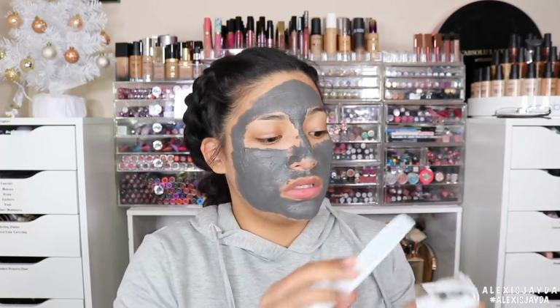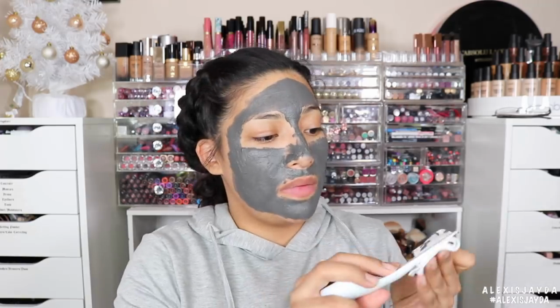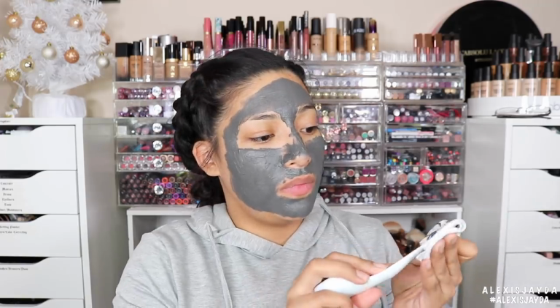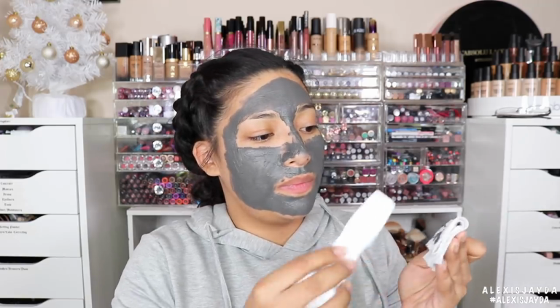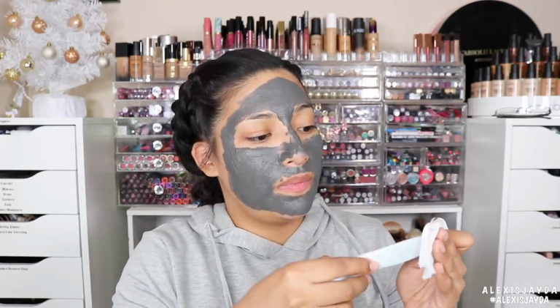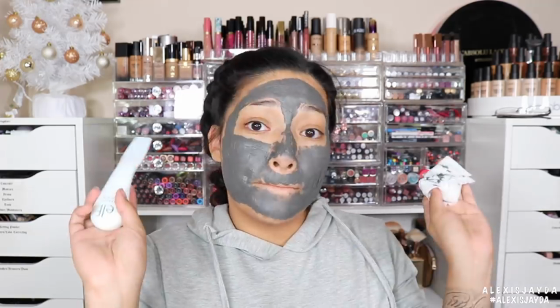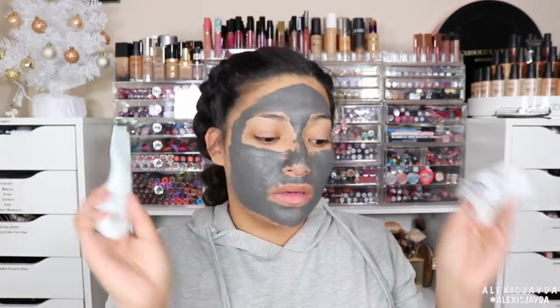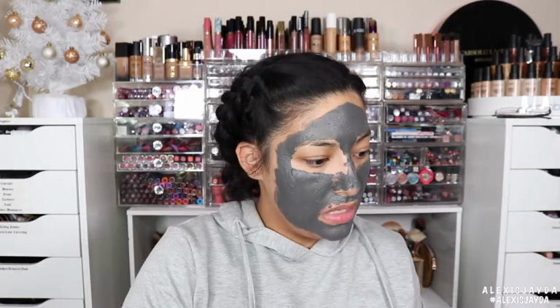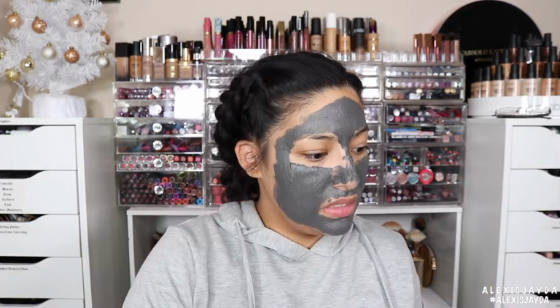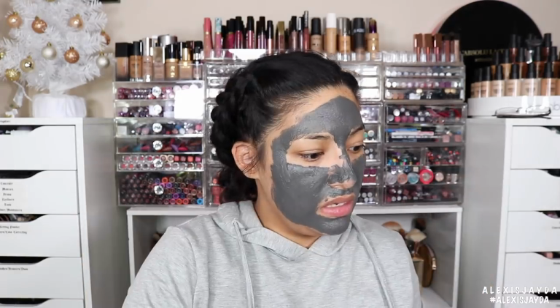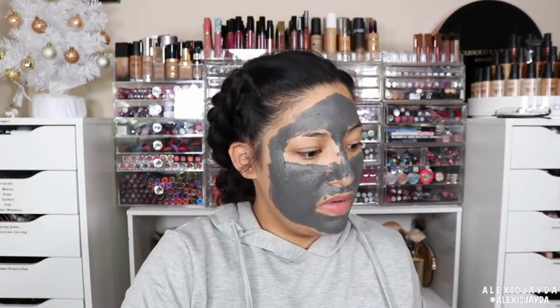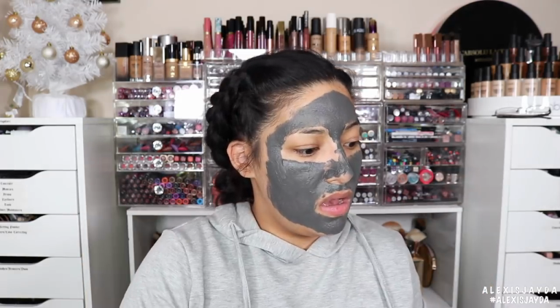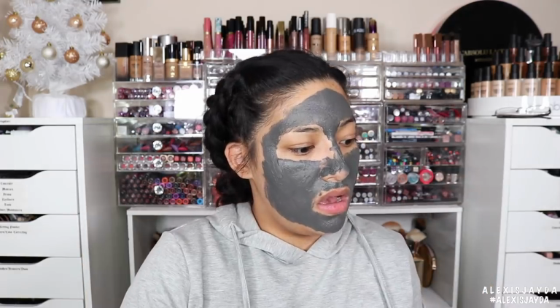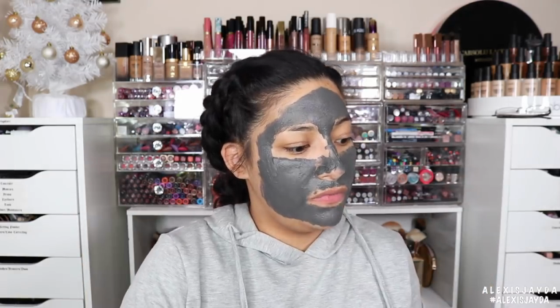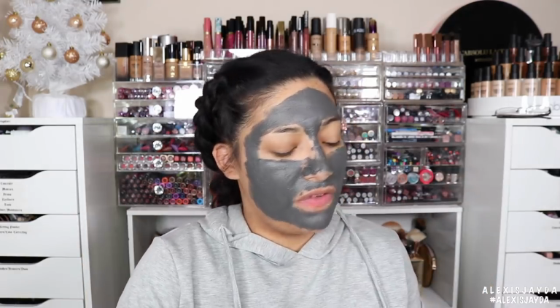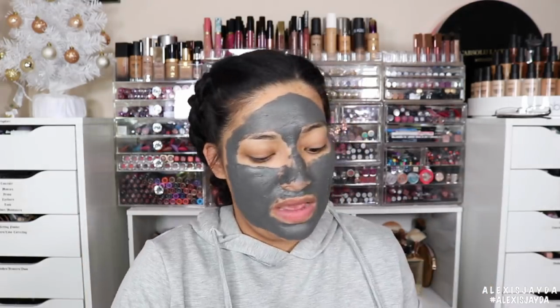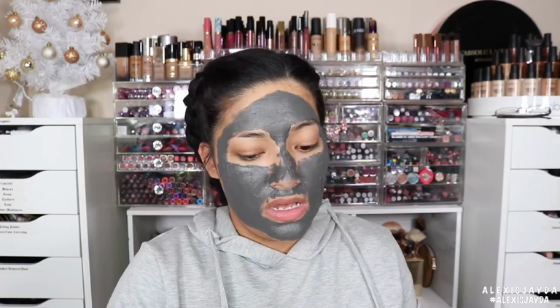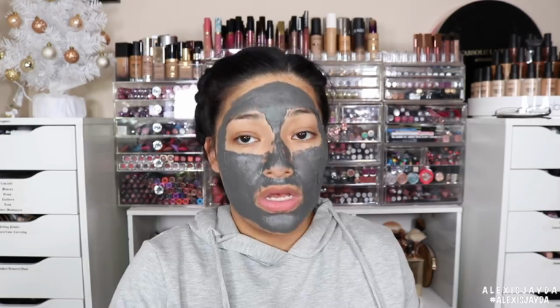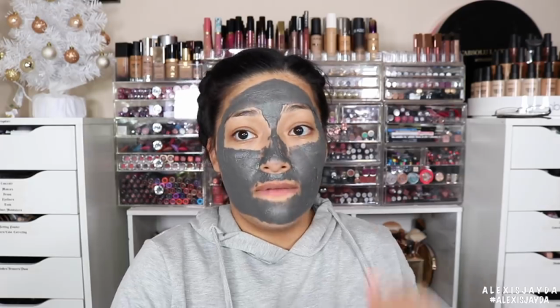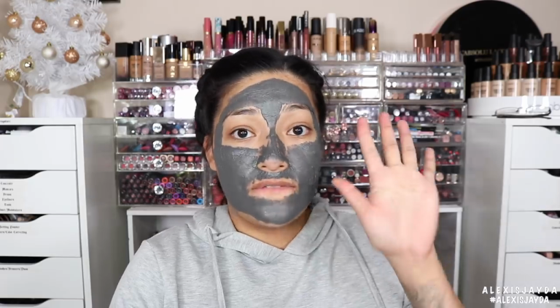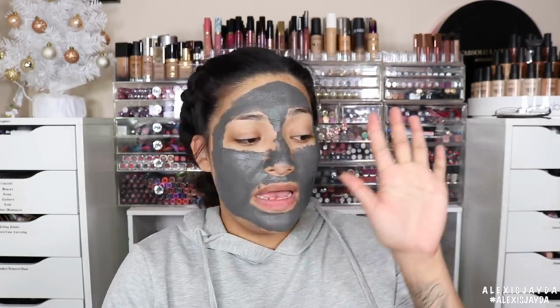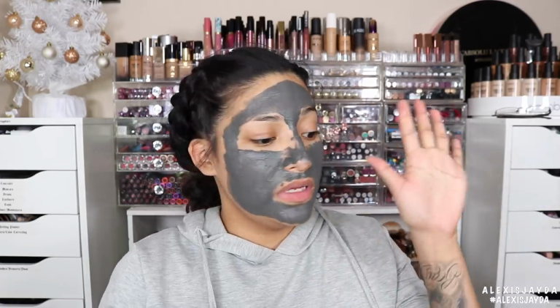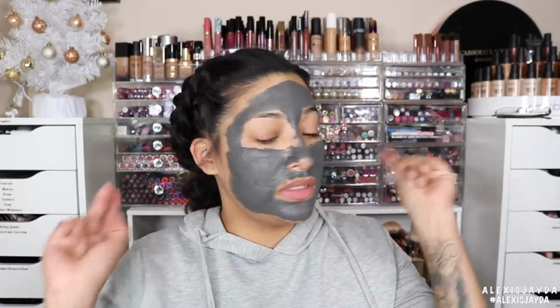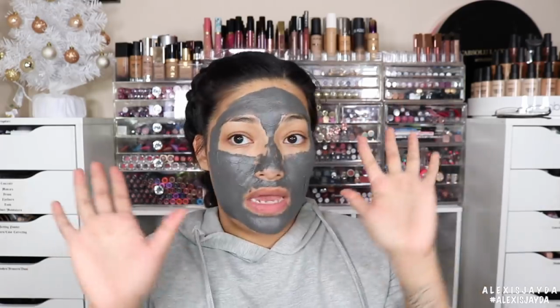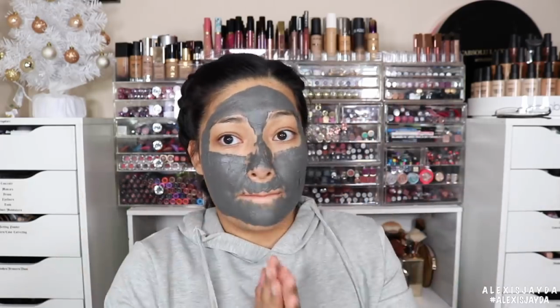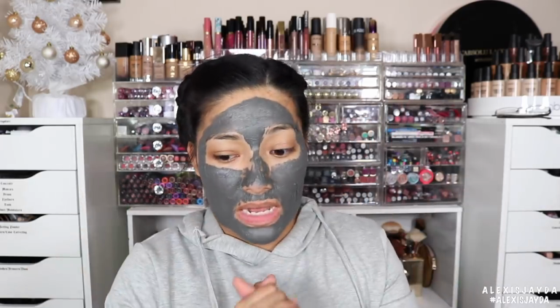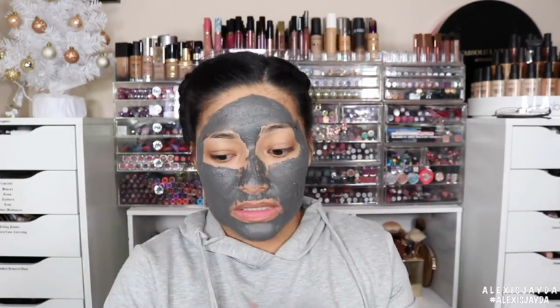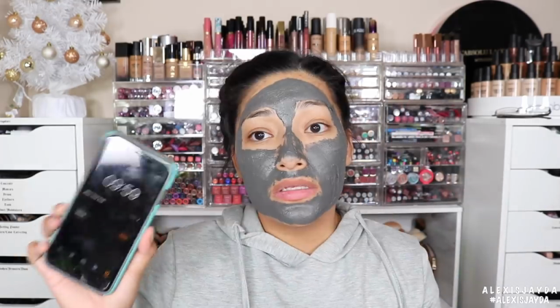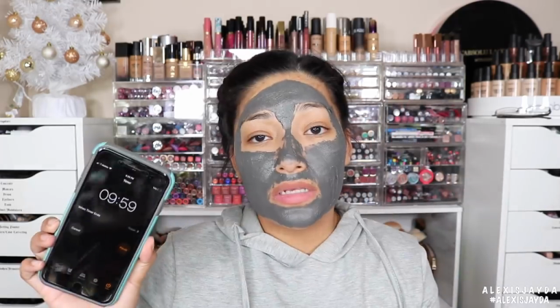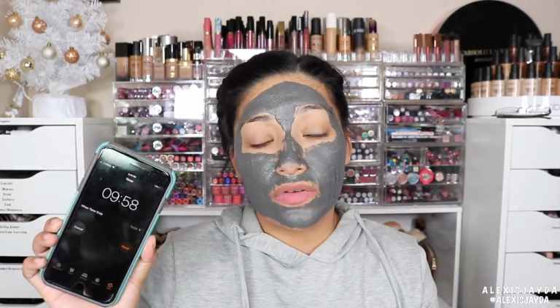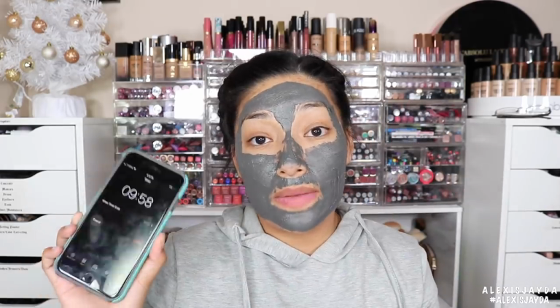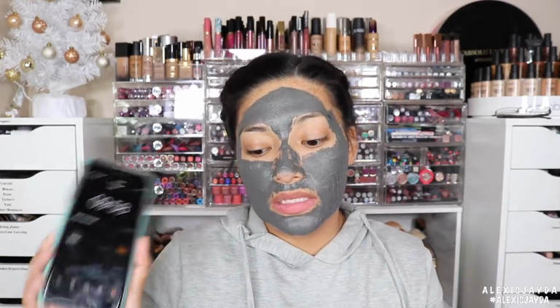The instructions say to leave it on for five to ten minutes, so I'm setting the timer for ten minutes.